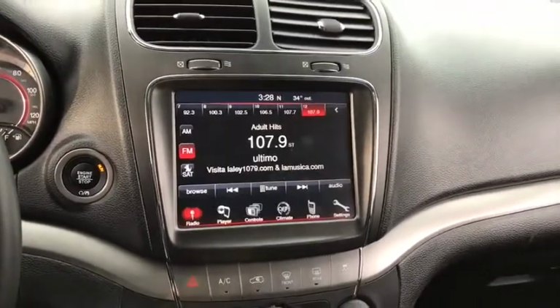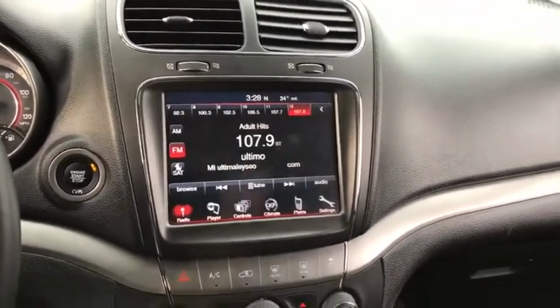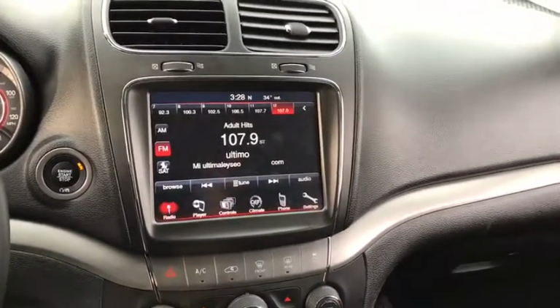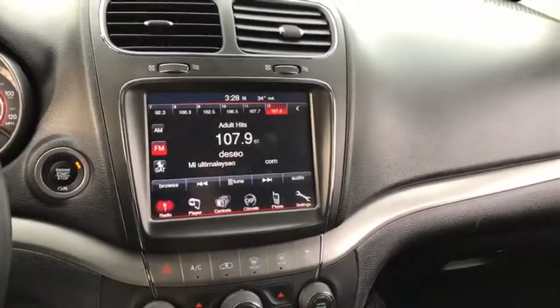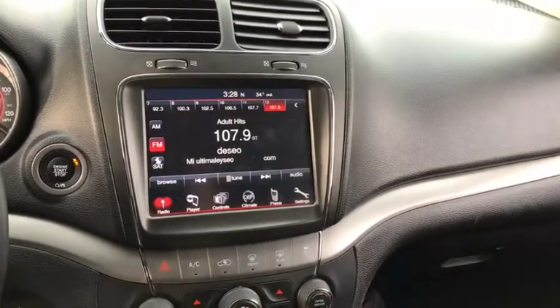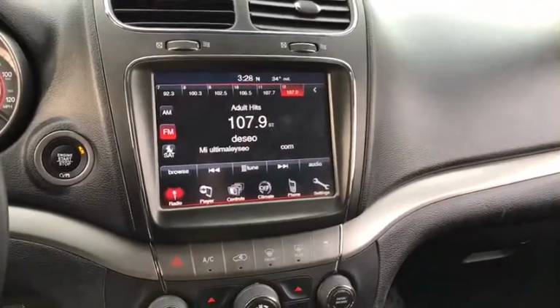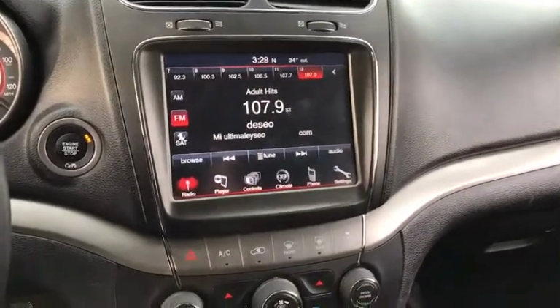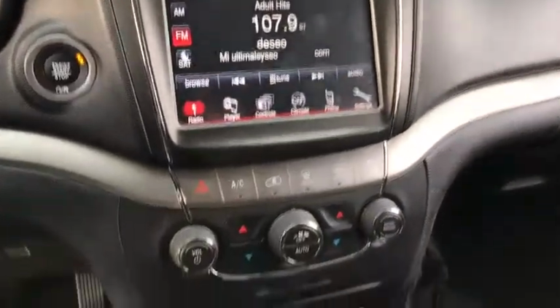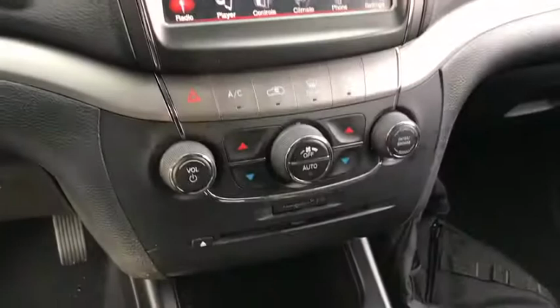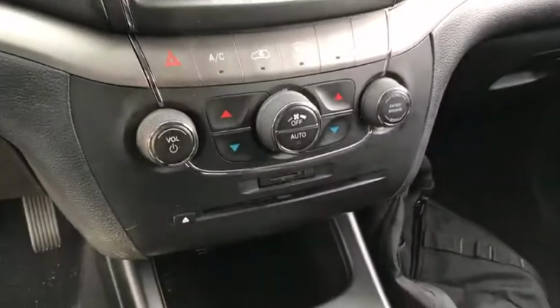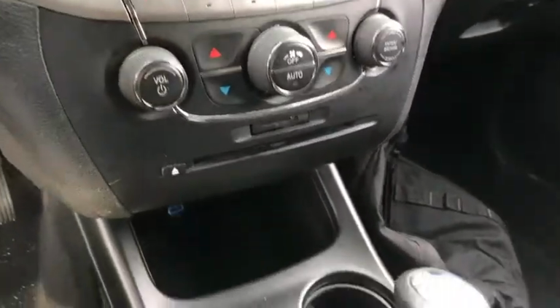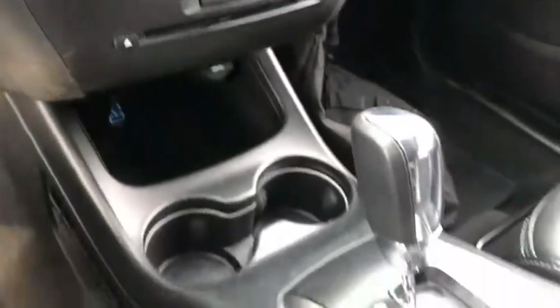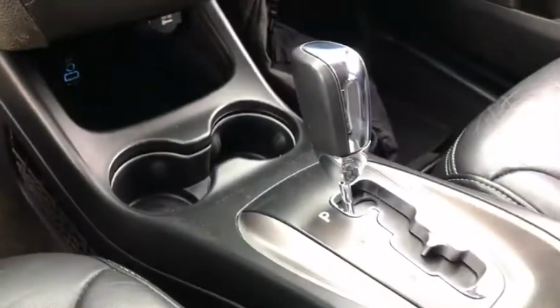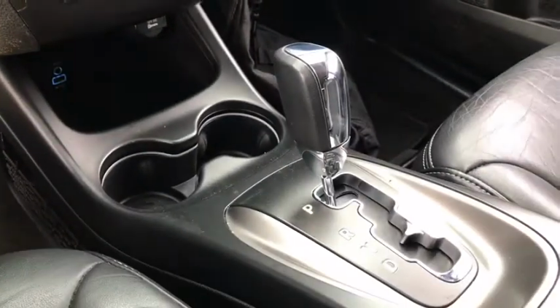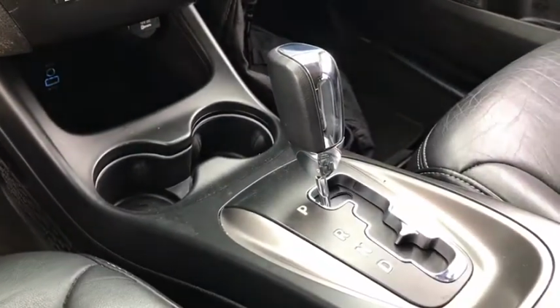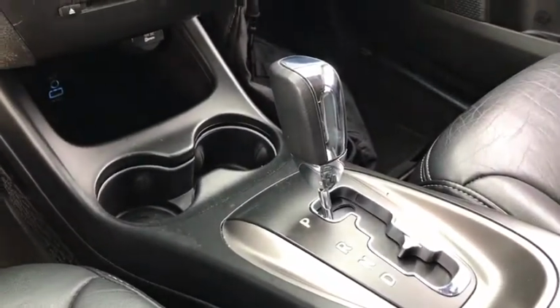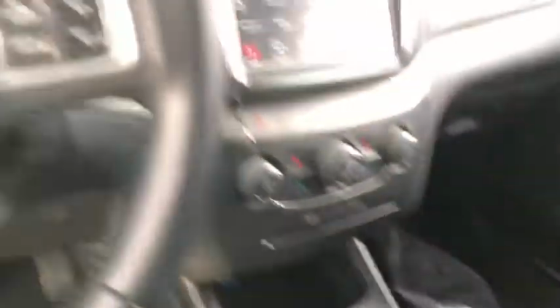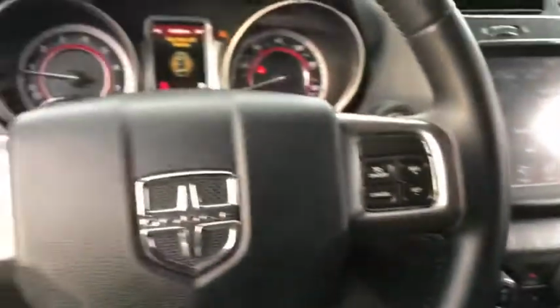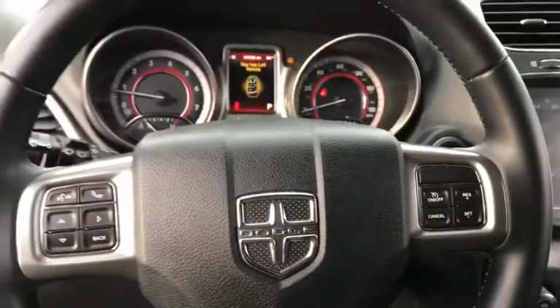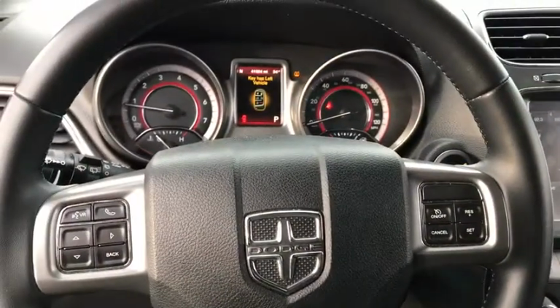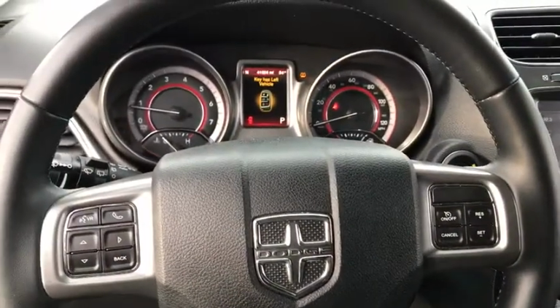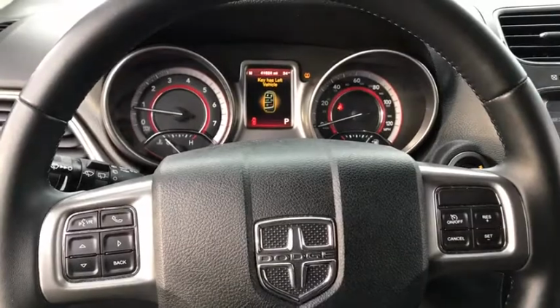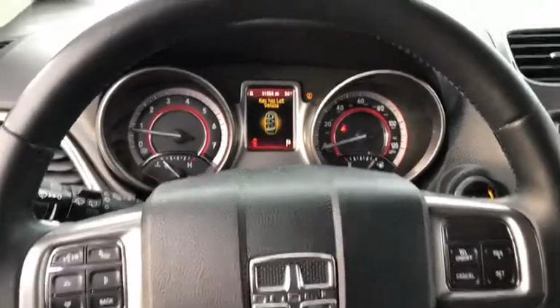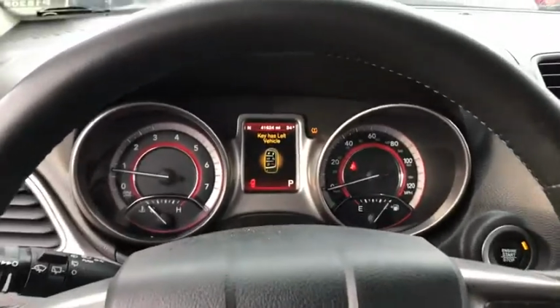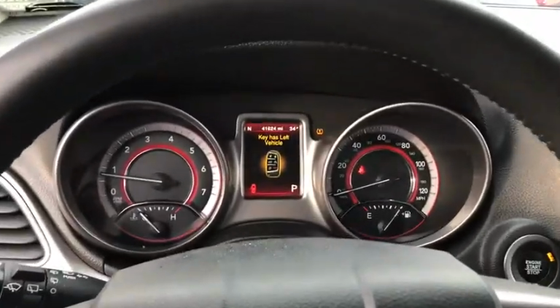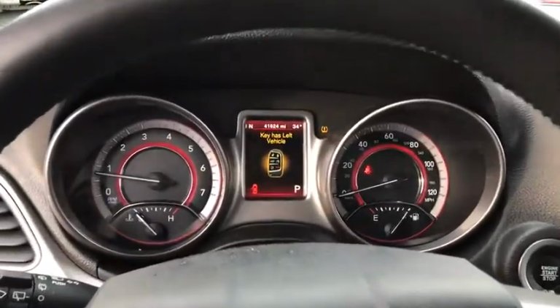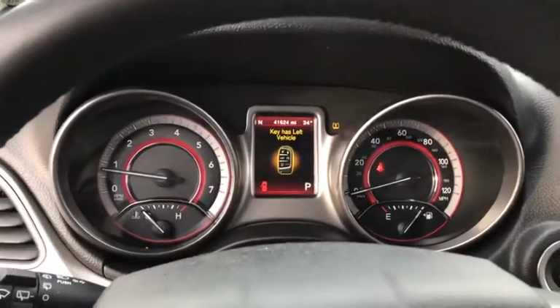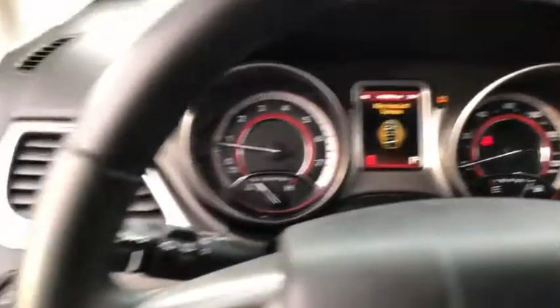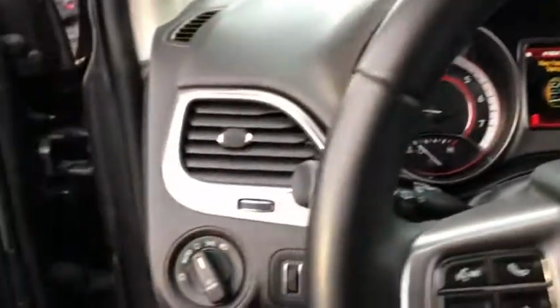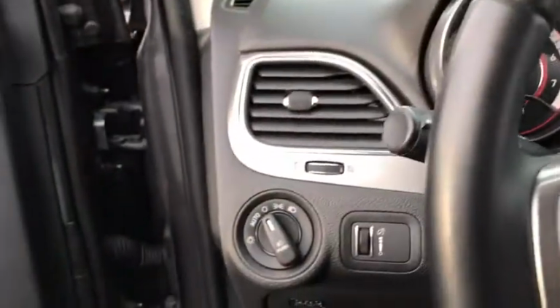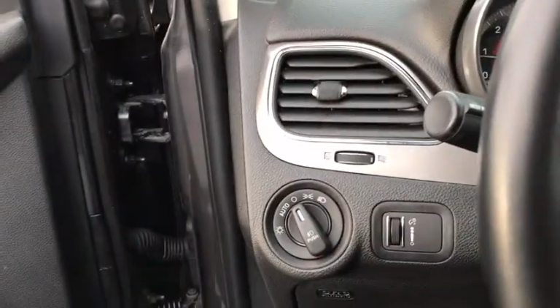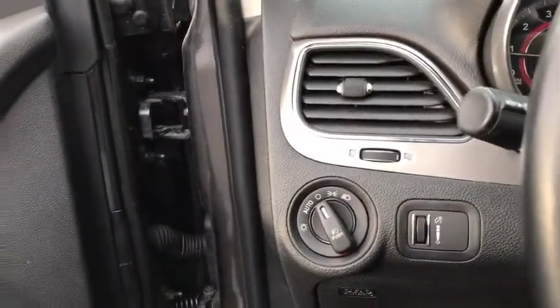This vehicle has less than 45,000 miles. Here are some of this vehicle's great options: keyless entry, anti-lock braking system, steering wheel audio controls, traction control, stability control, all-wheel drive.